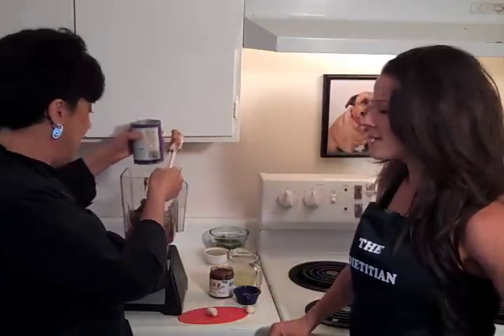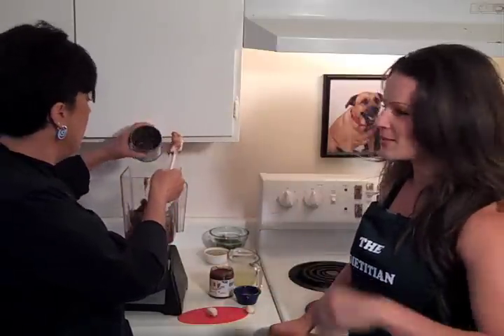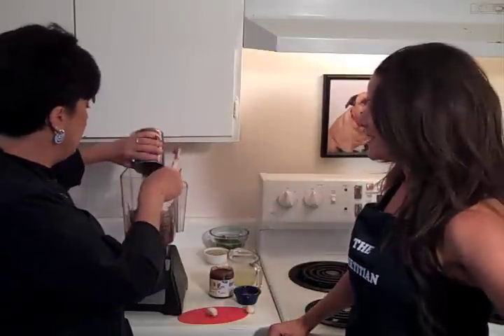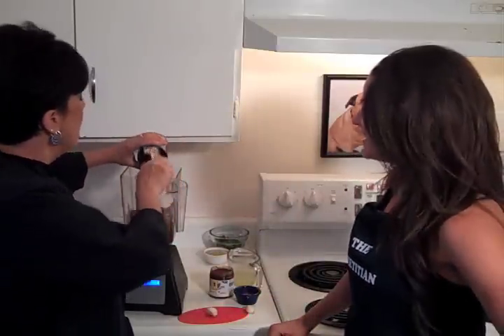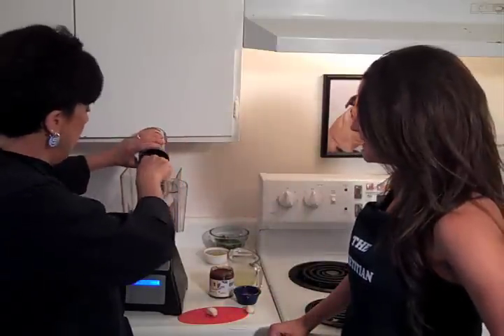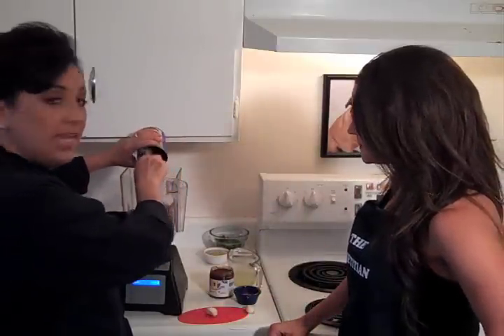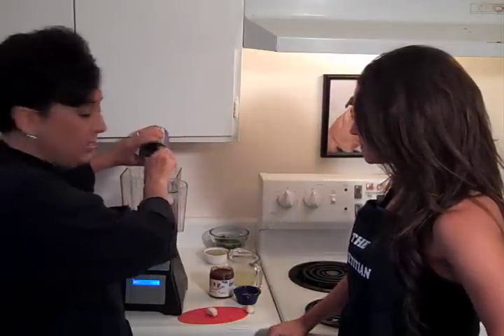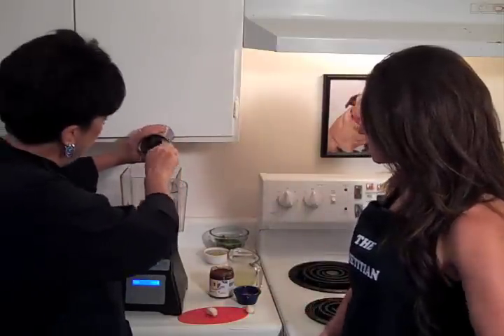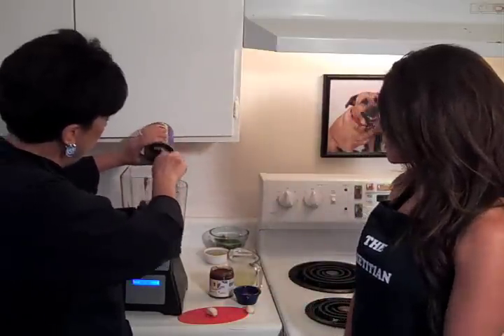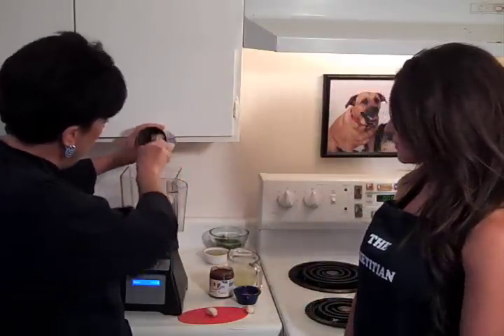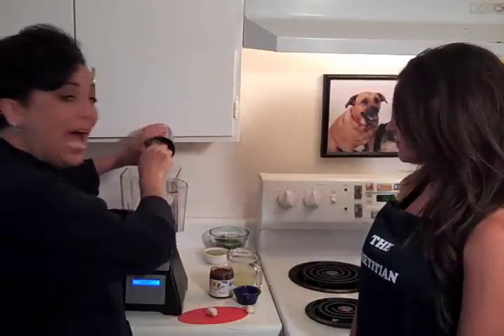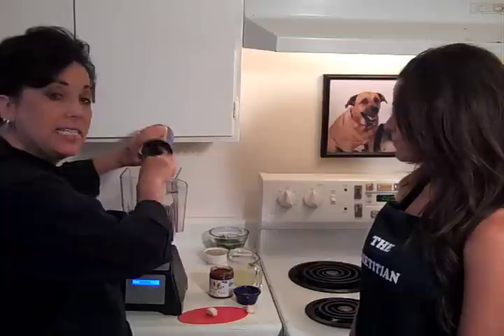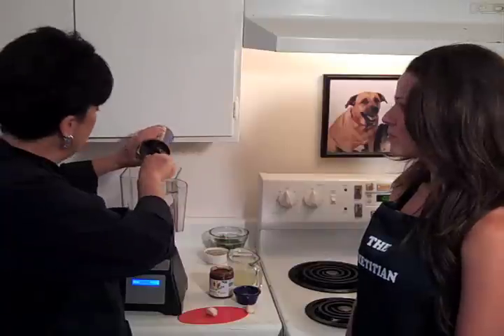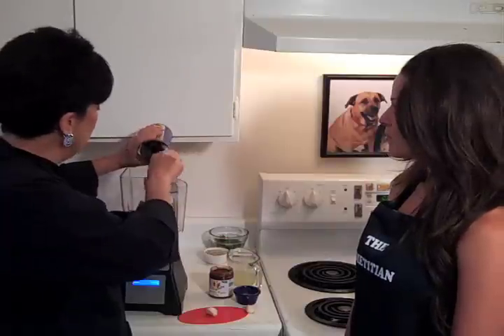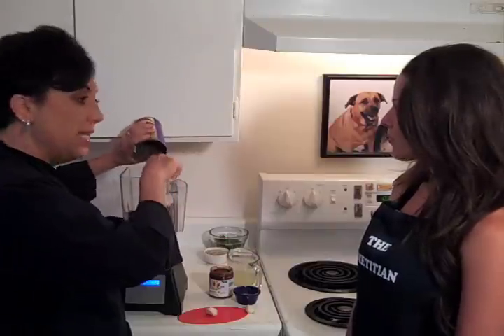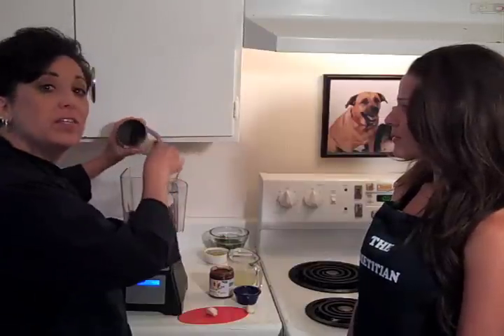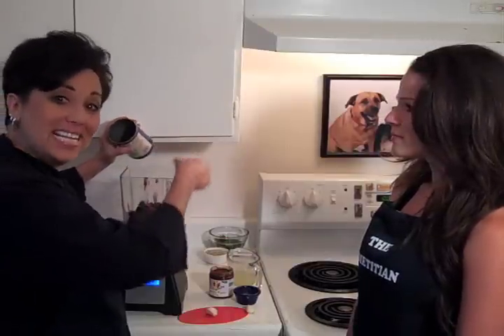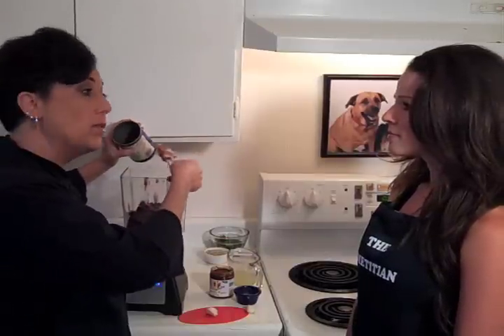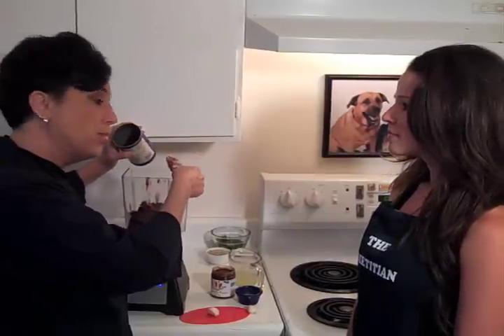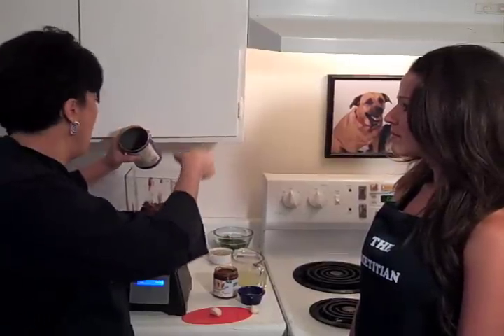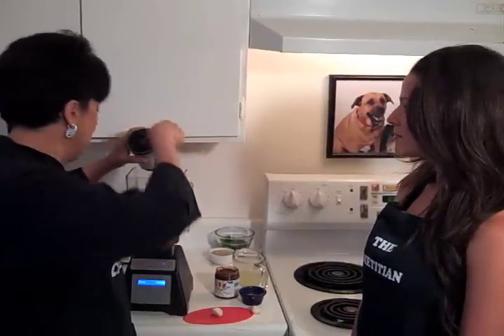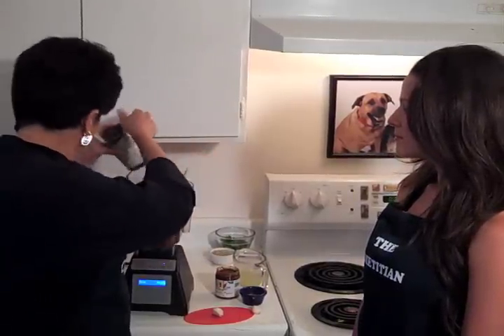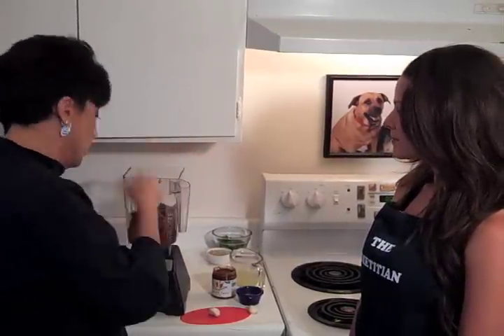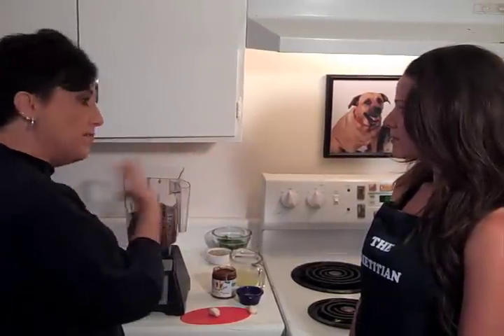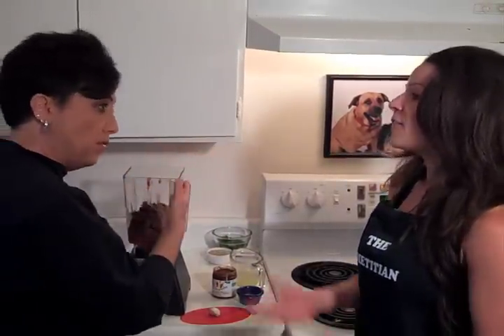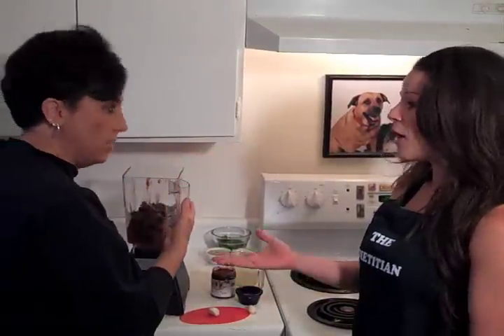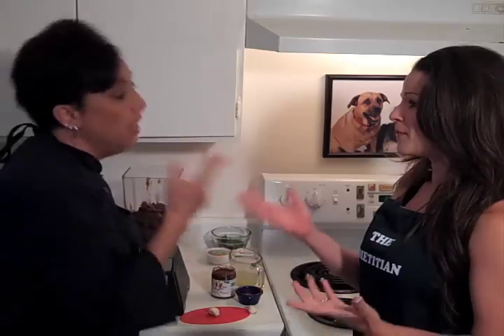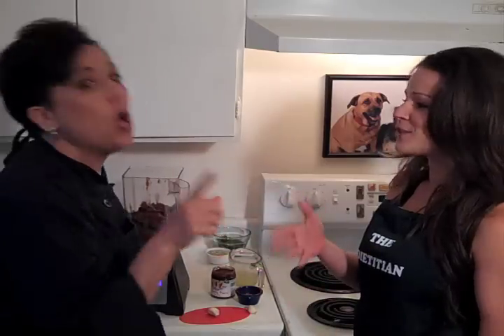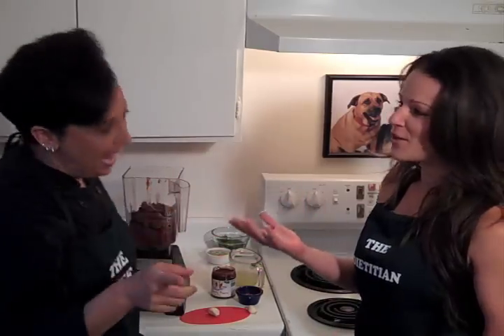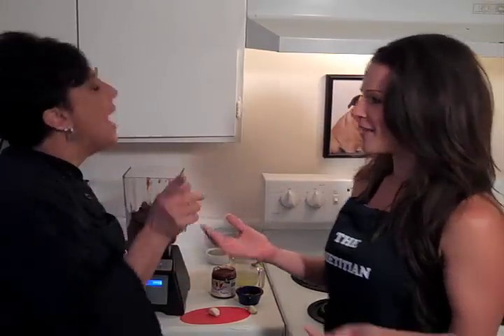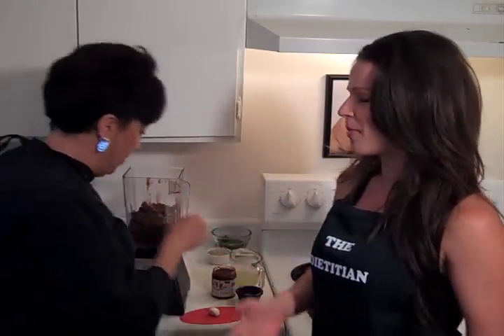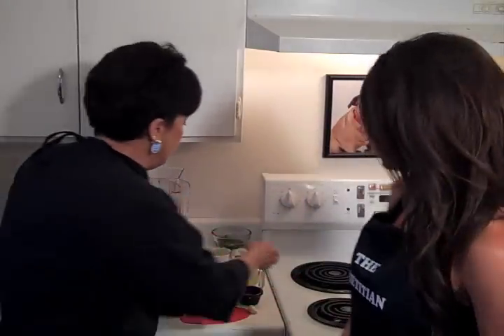I have a can of black beans. If you can't find salt-free, rinse them. I always like to save the water from the beans because if I need a little bit of water to blend, why not blend it with that flavor — as long as it's salt-free. If it's not salt-free, you don't want all that salt back in.